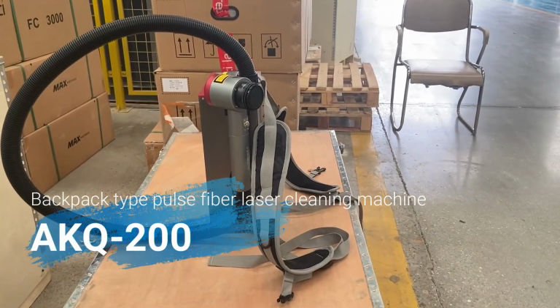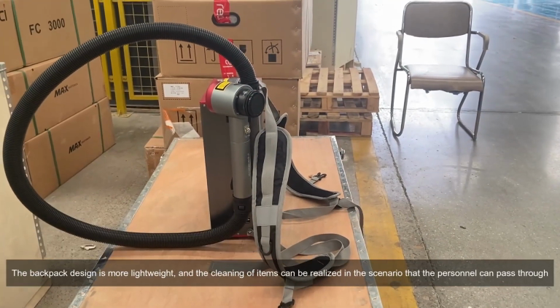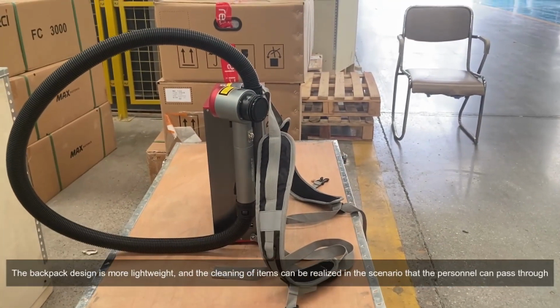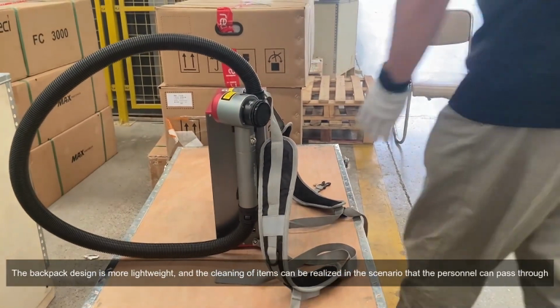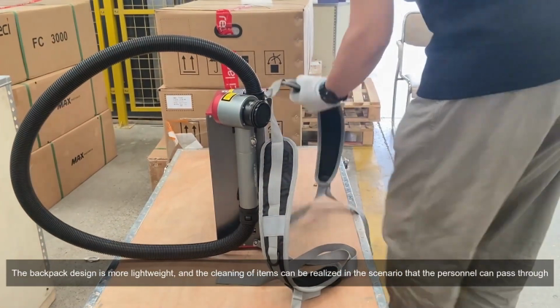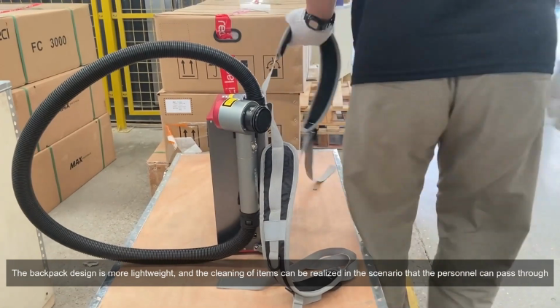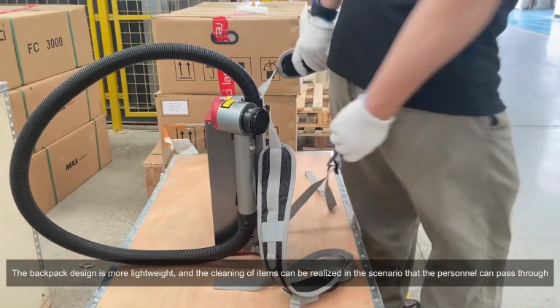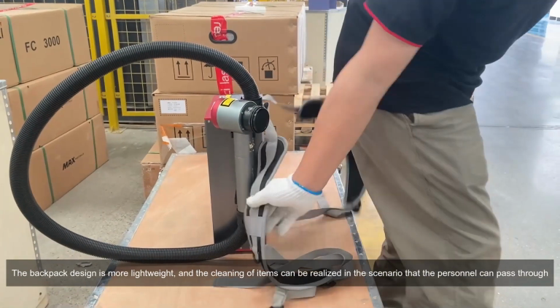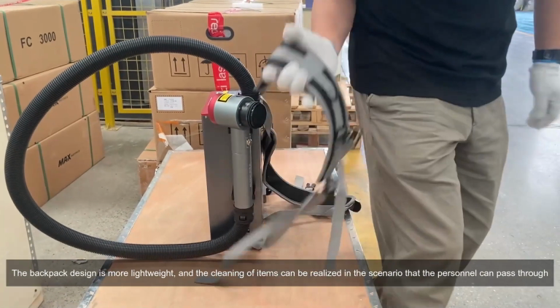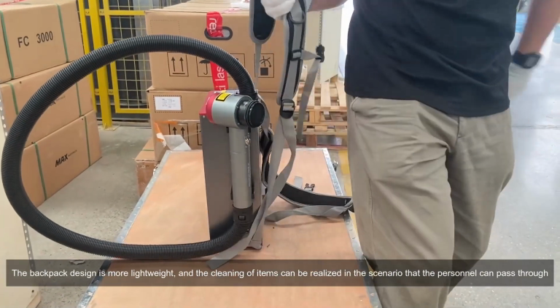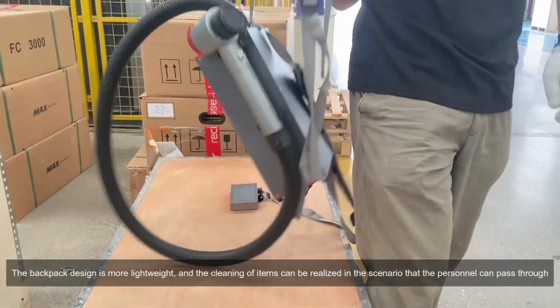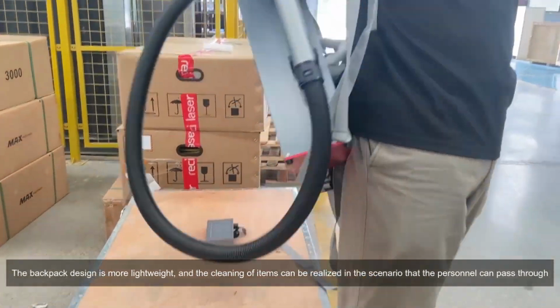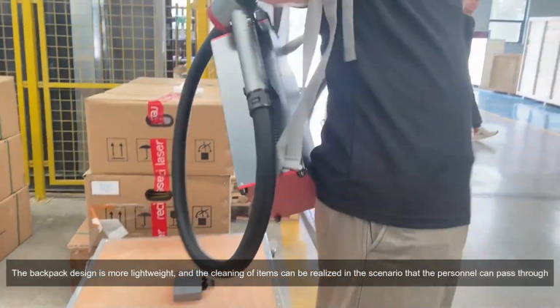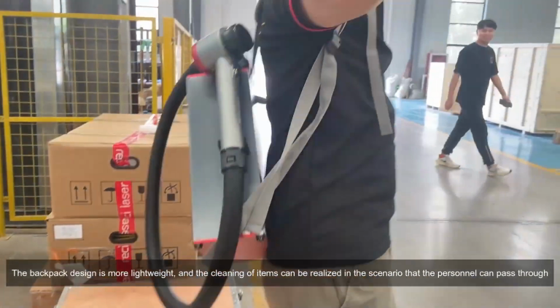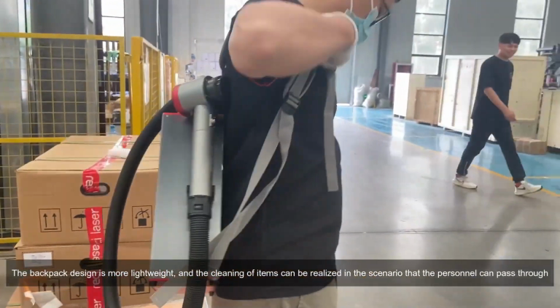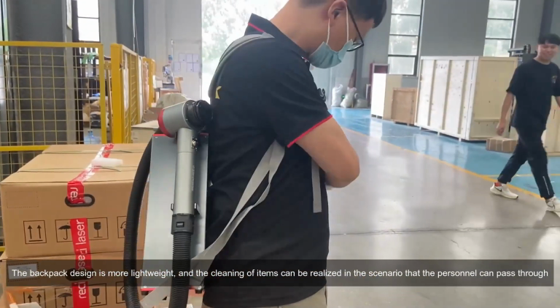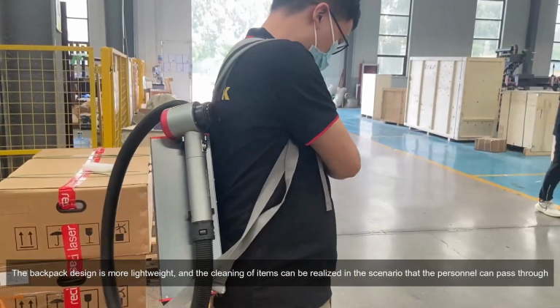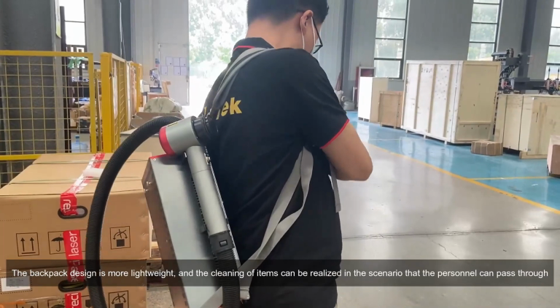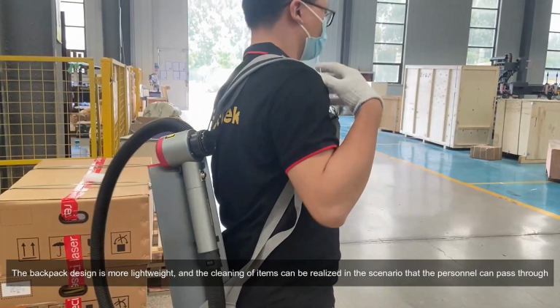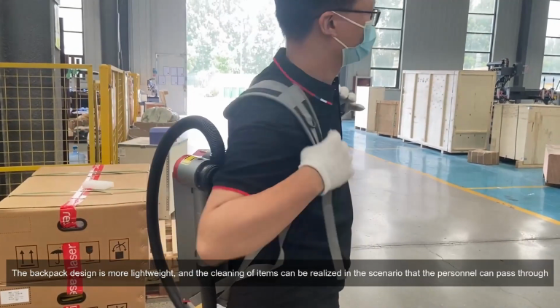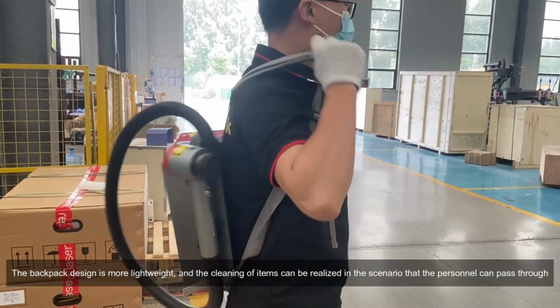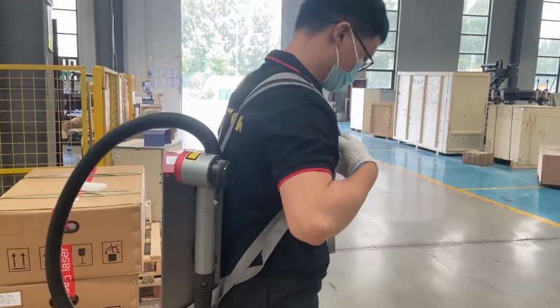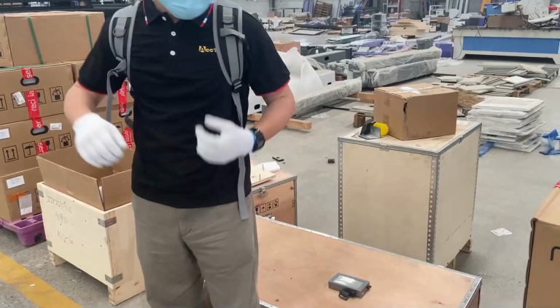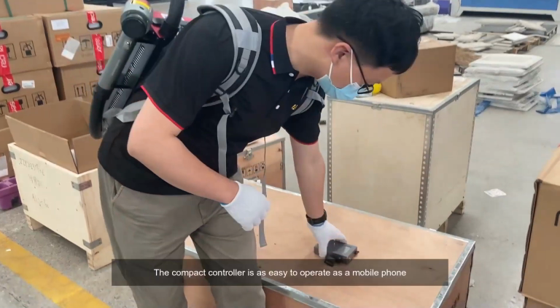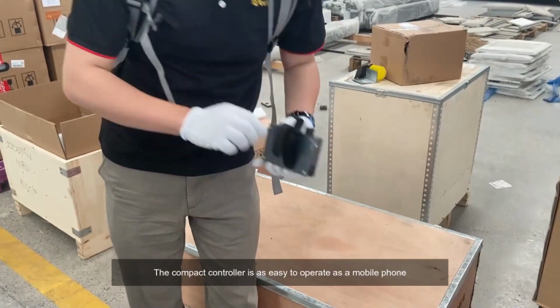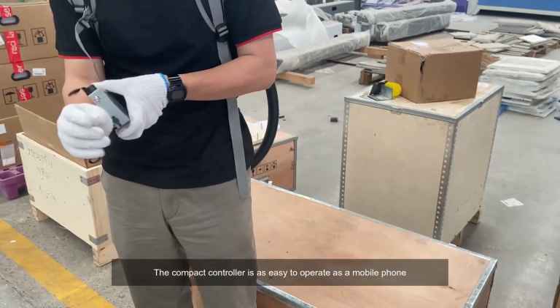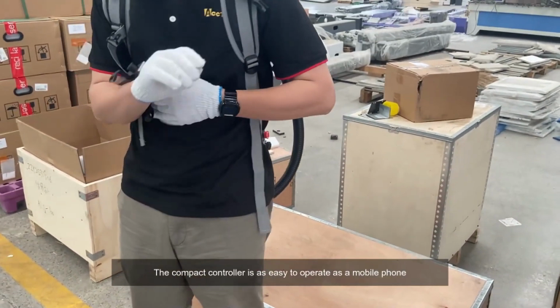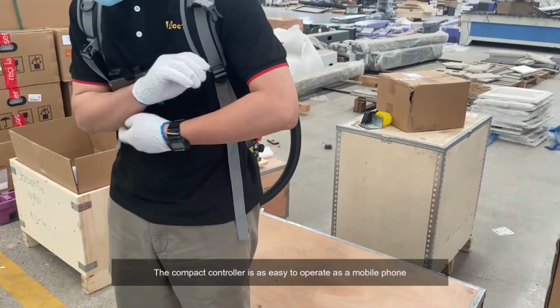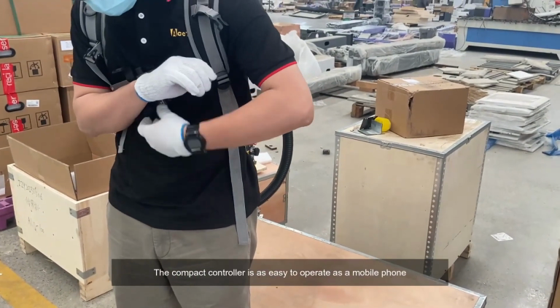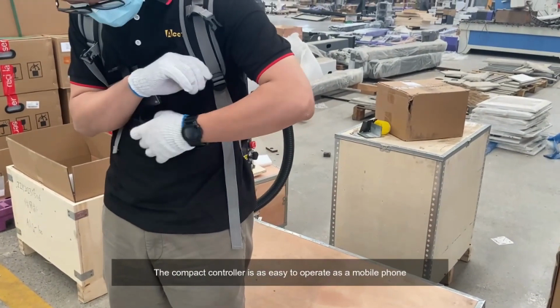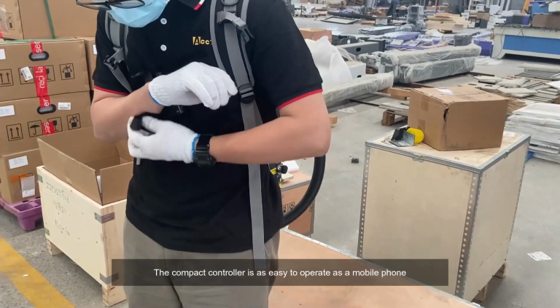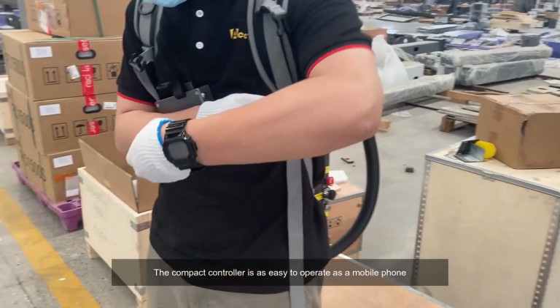The backpack design is more lightweight, and cleaning of items can be realized in scenarios that personnel can pass through. The compact controller is as easy to operate as a mobile phone.